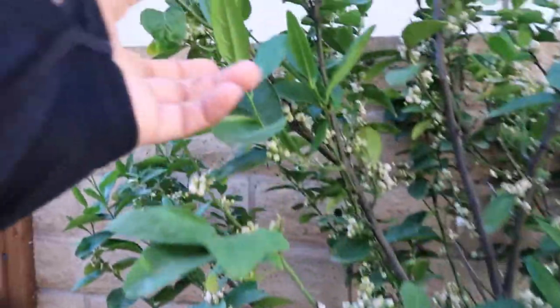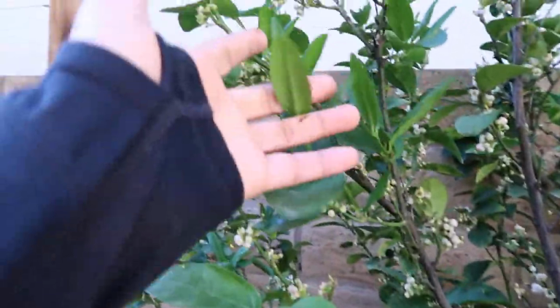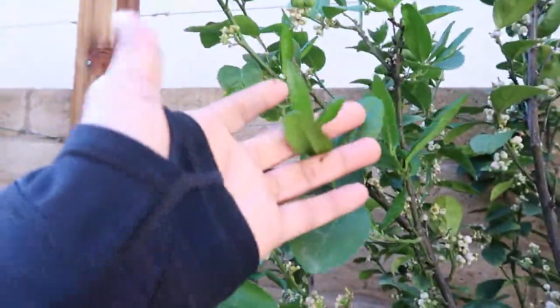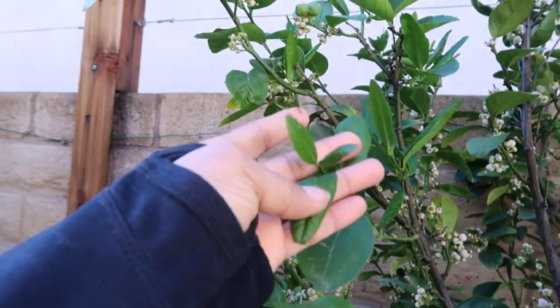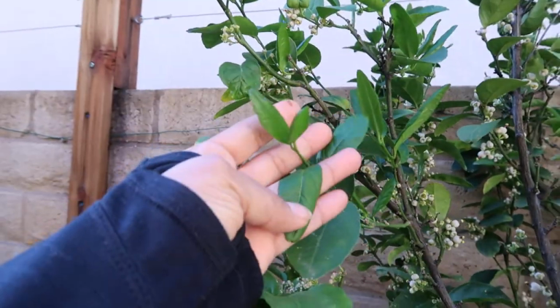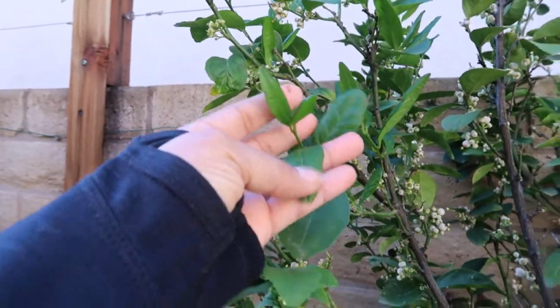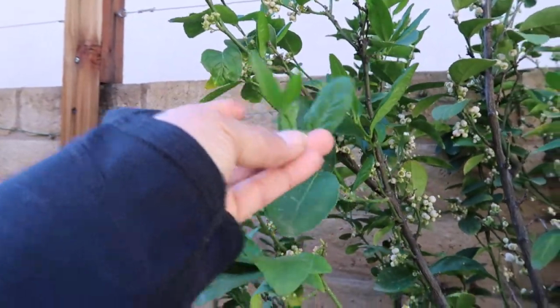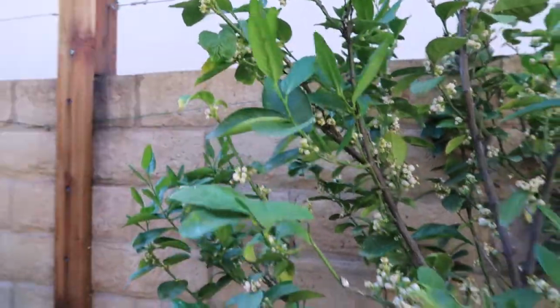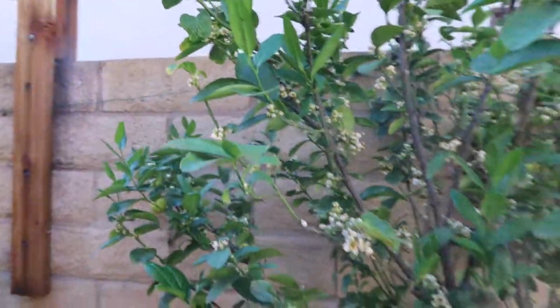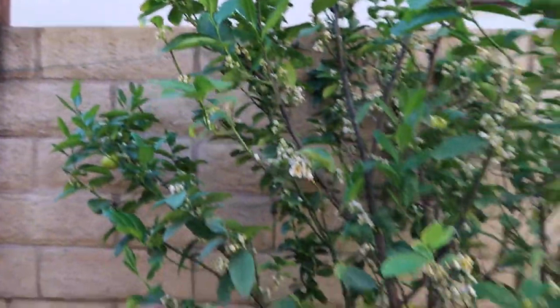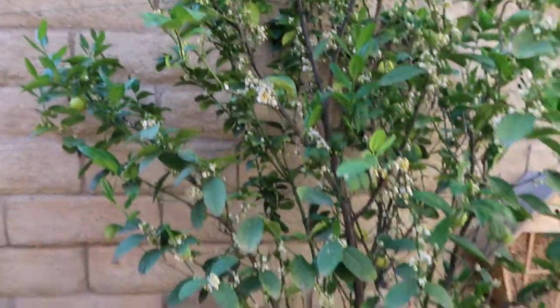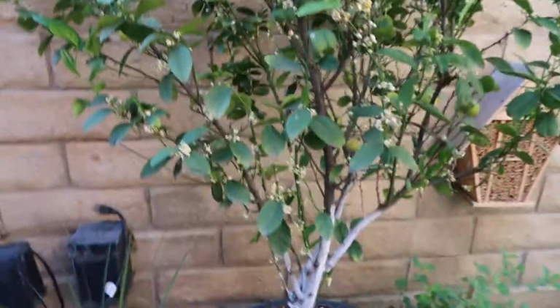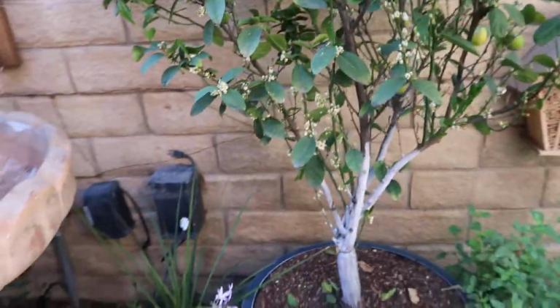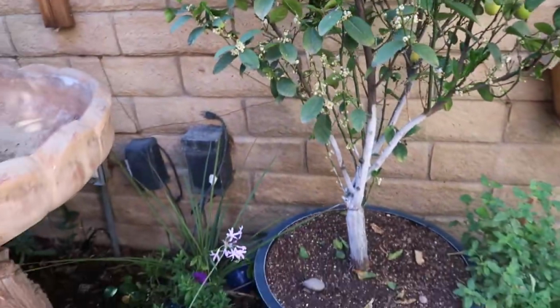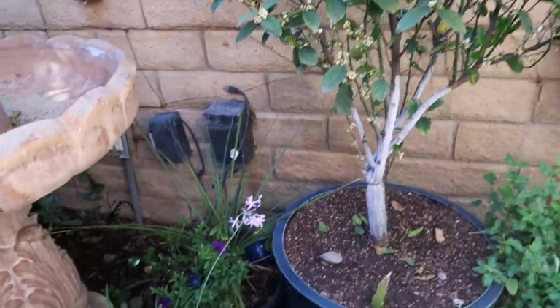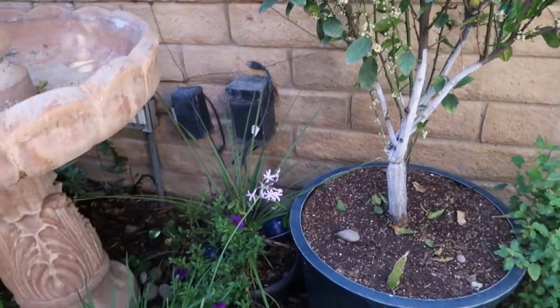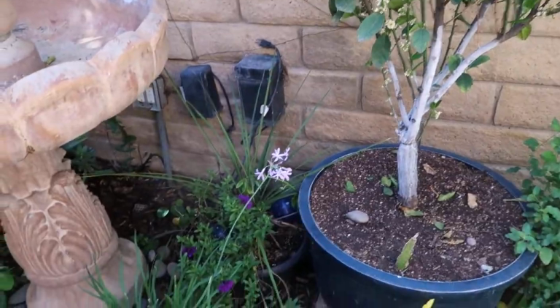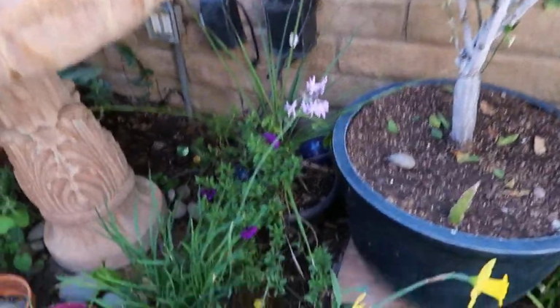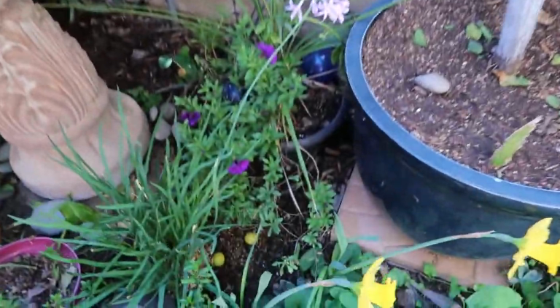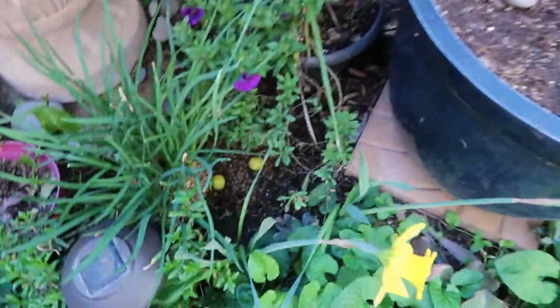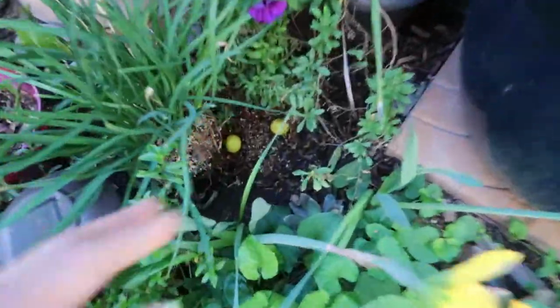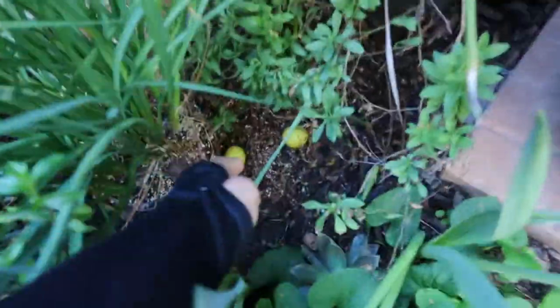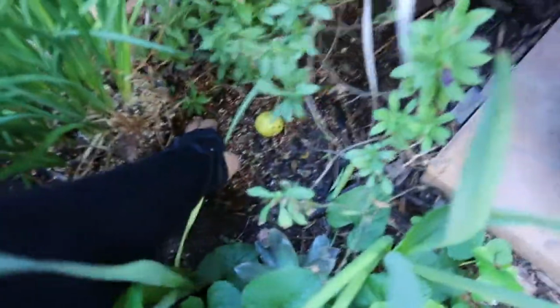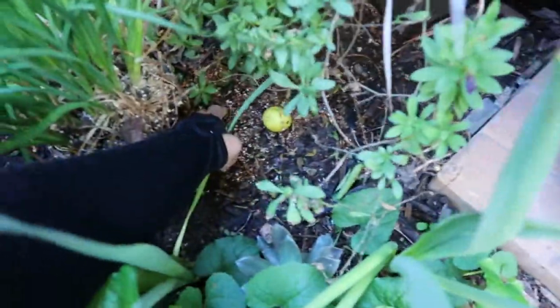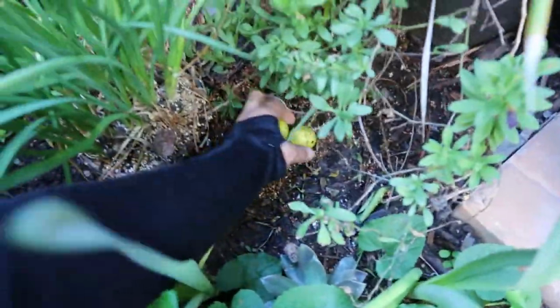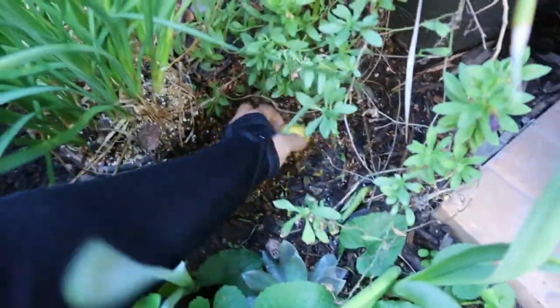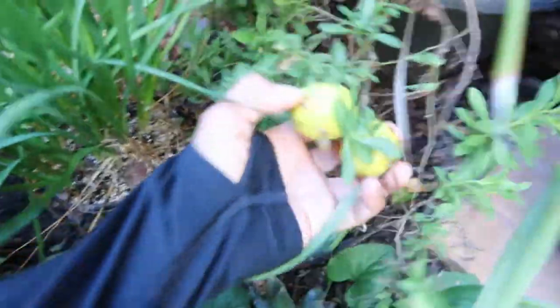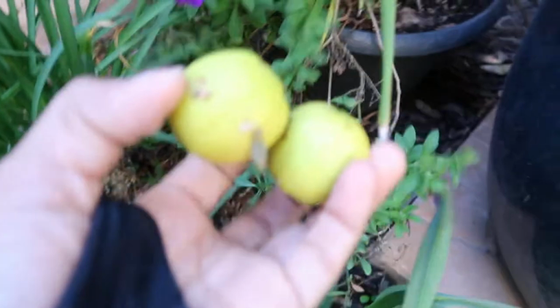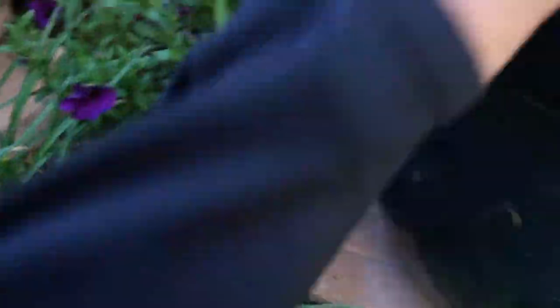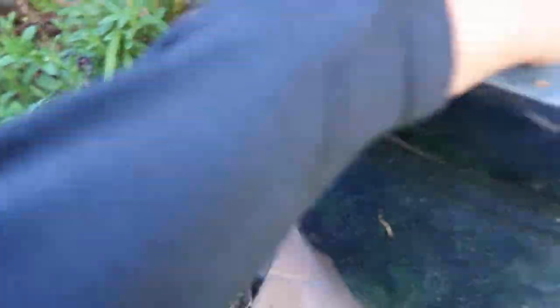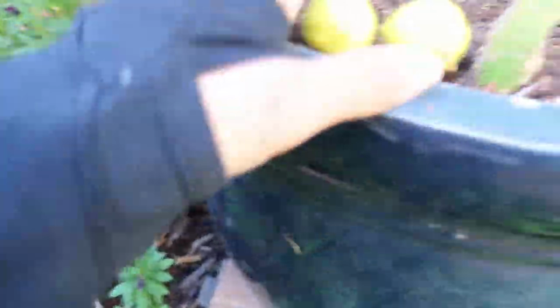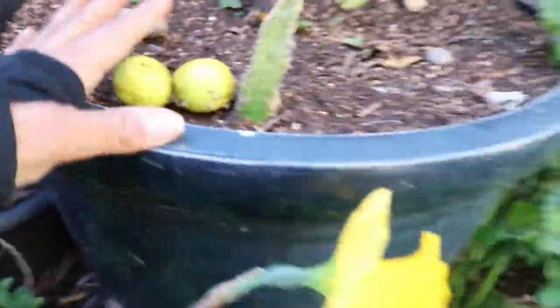As a matter of fact, here is some new foliage that we just got. And every single day that I come out here, I find tons of droppings of these little limes.